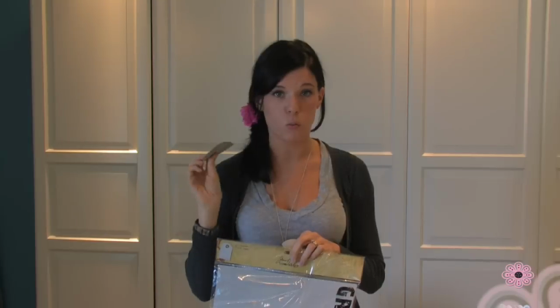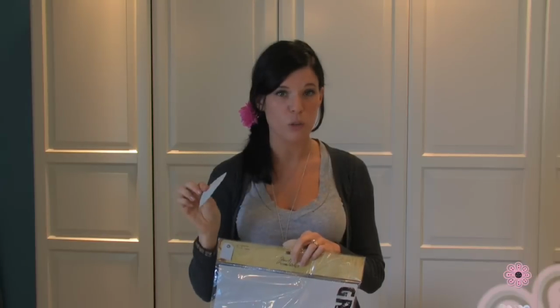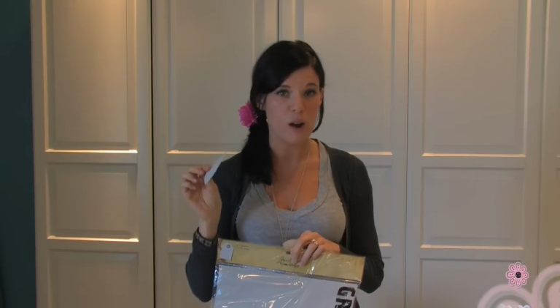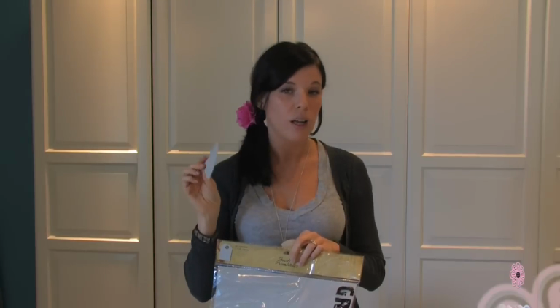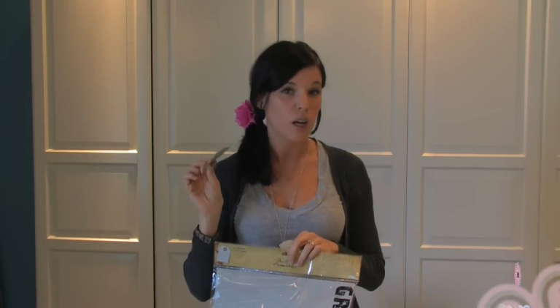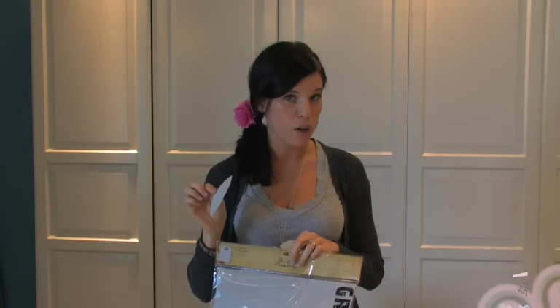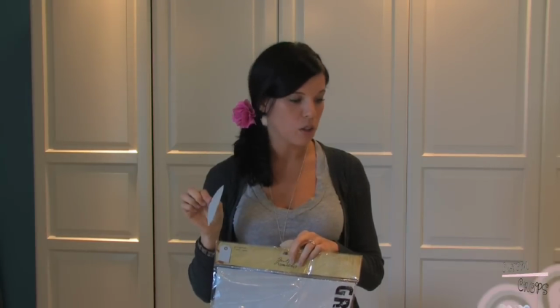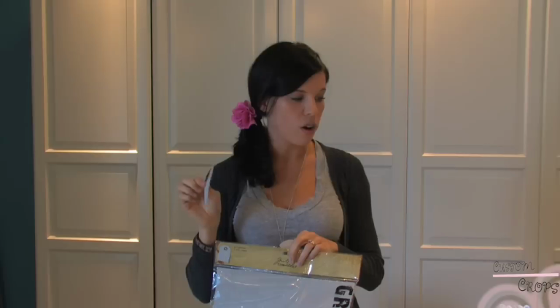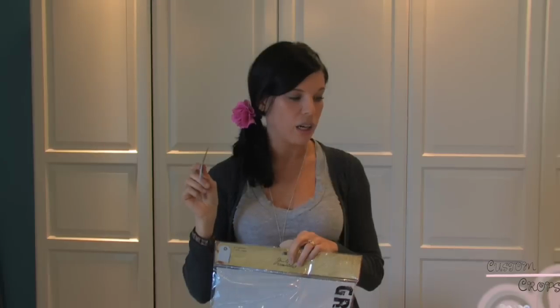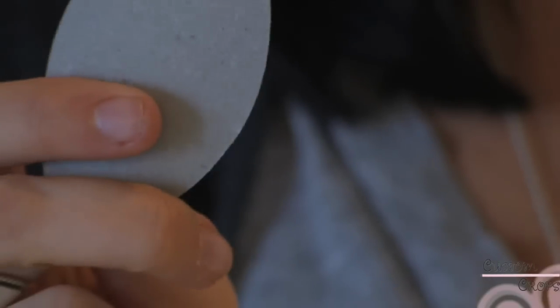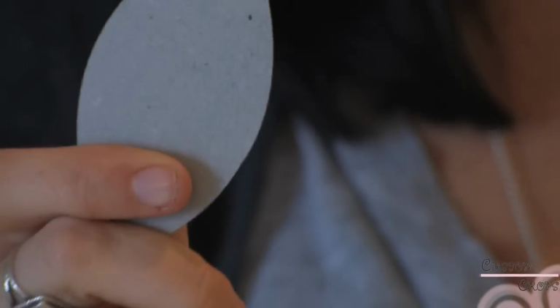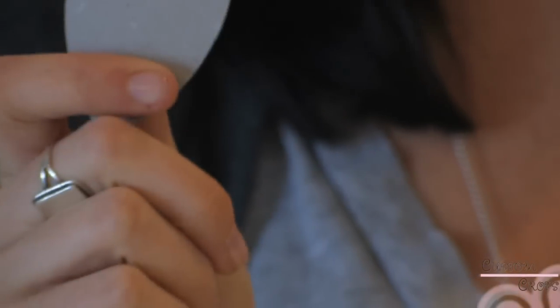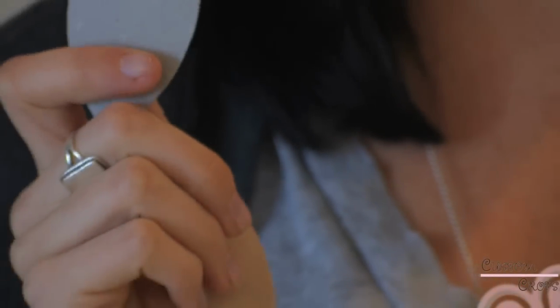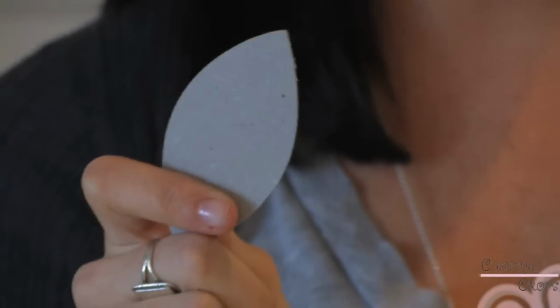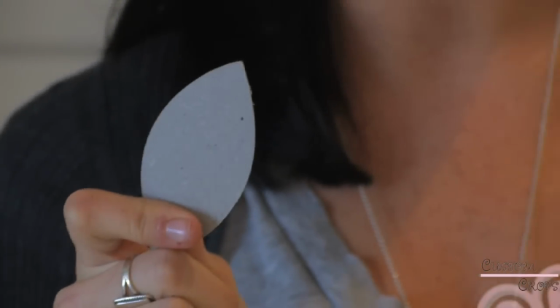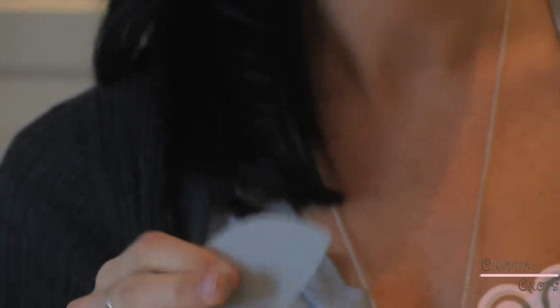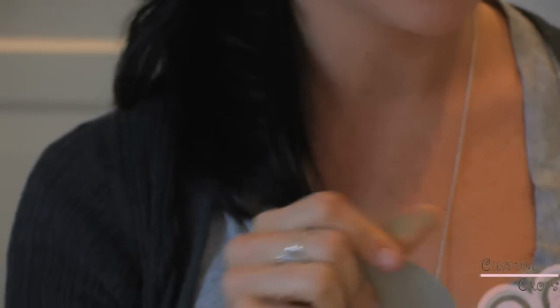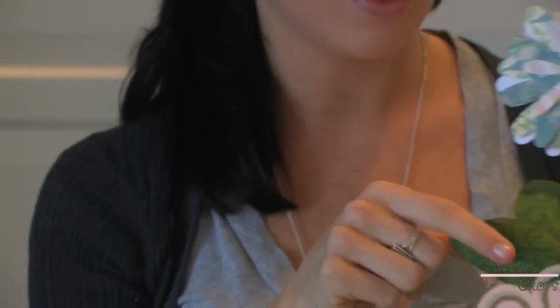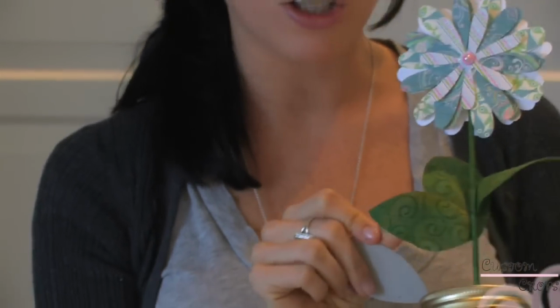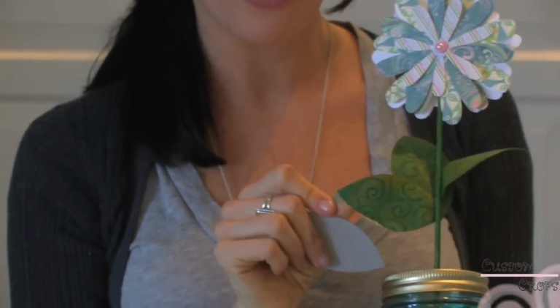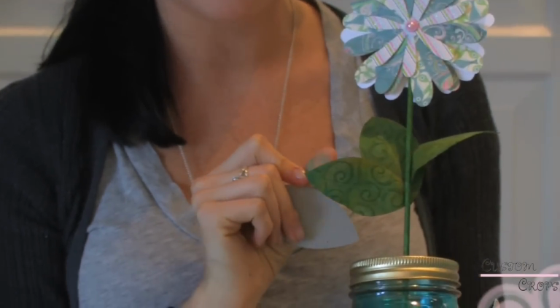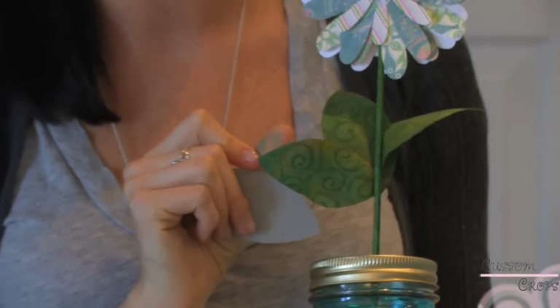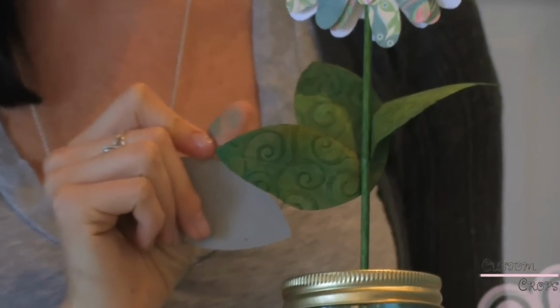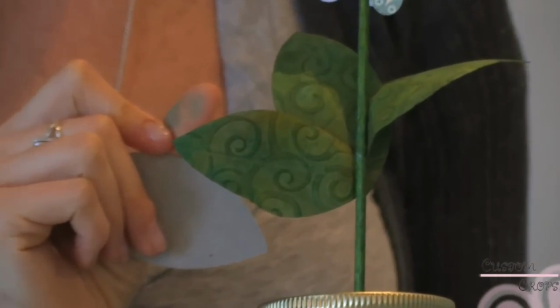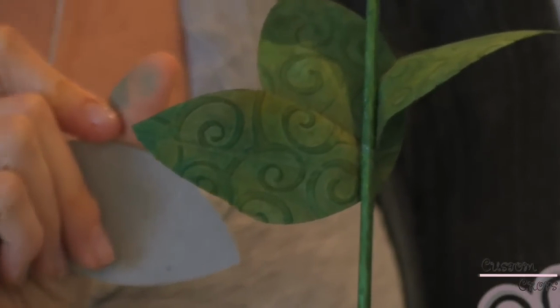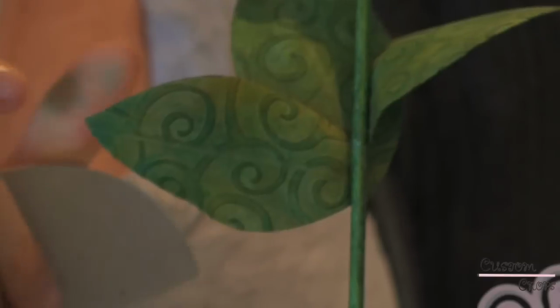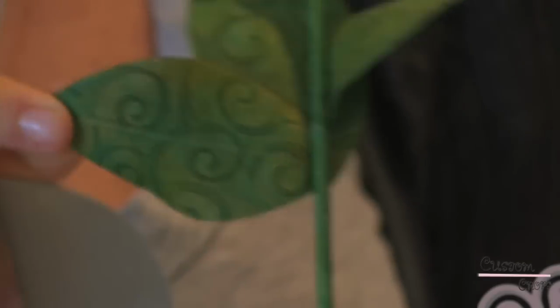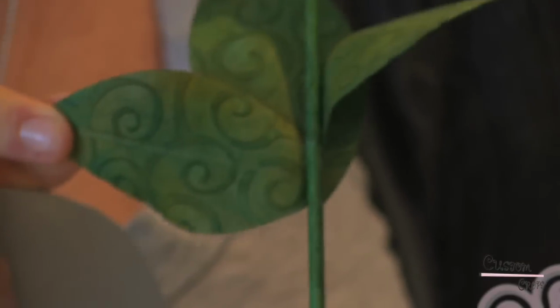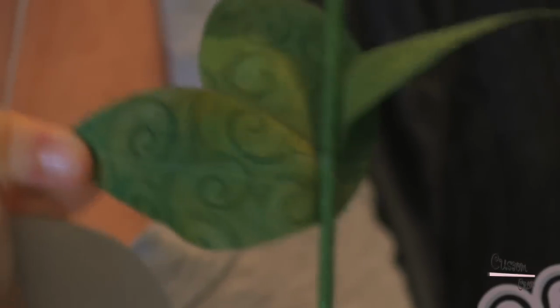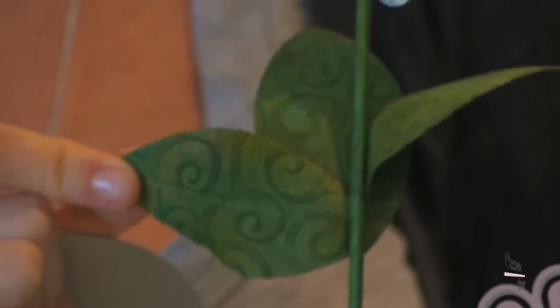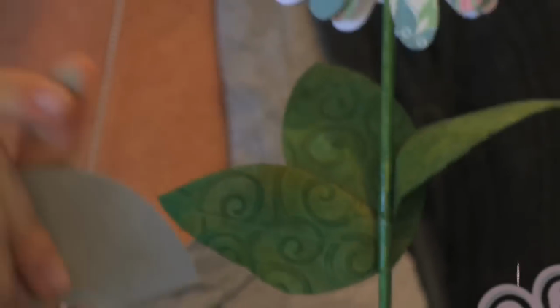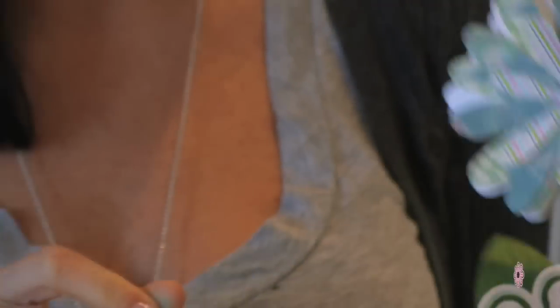We'll show you how the Cuddlebug is going to work on it. Then I'm going to show you how to use the heating tool on it to give it this natural curl that leaves usually have, which is great because it will actually hold that shape also.